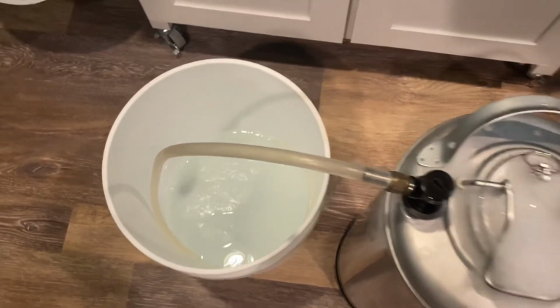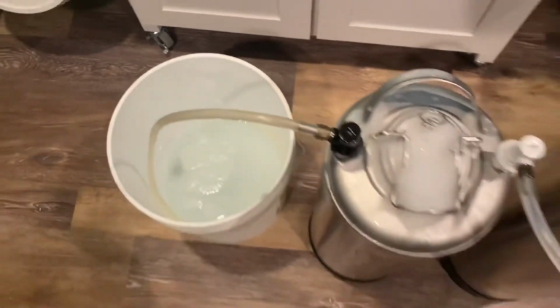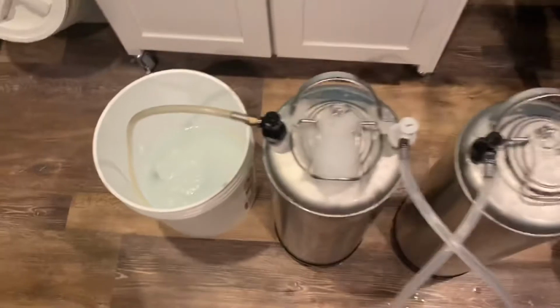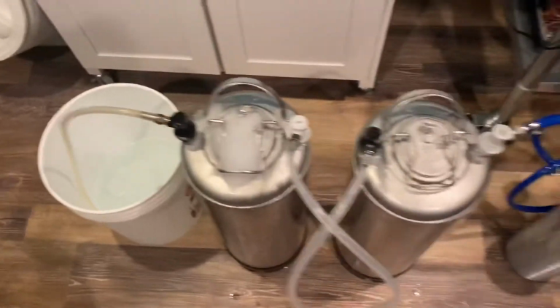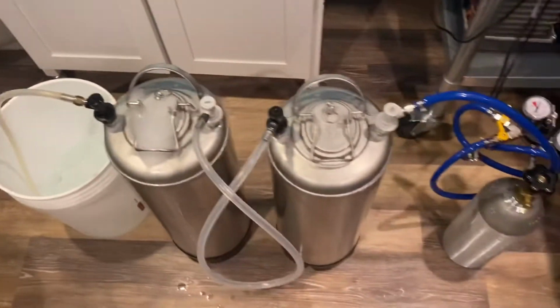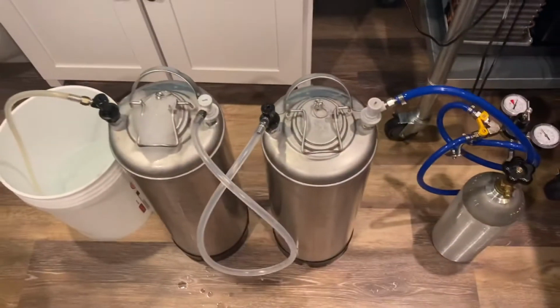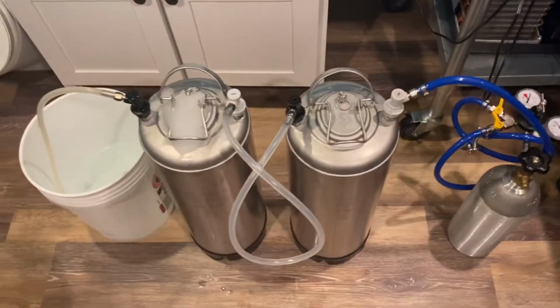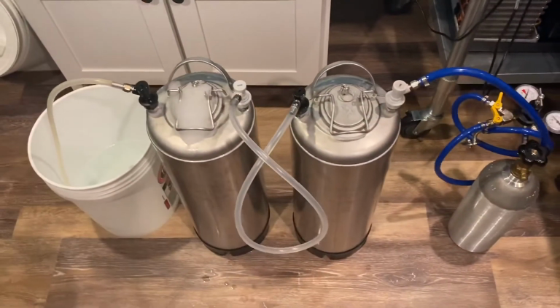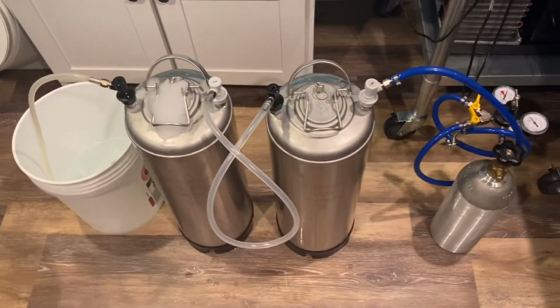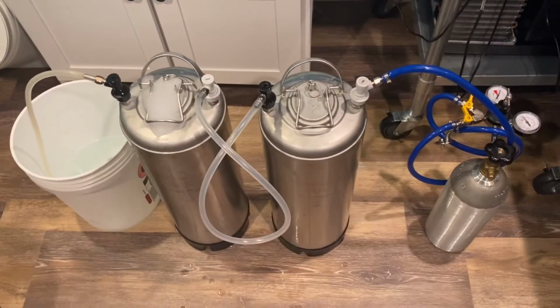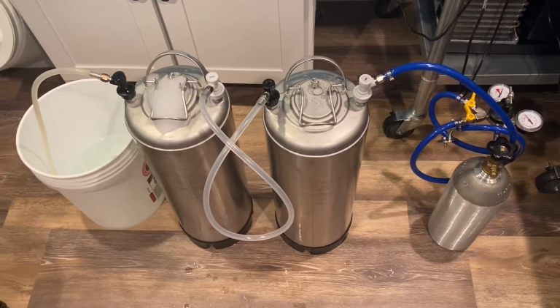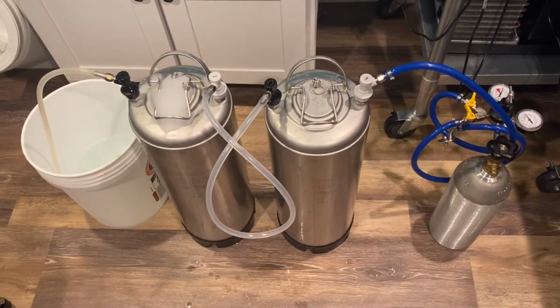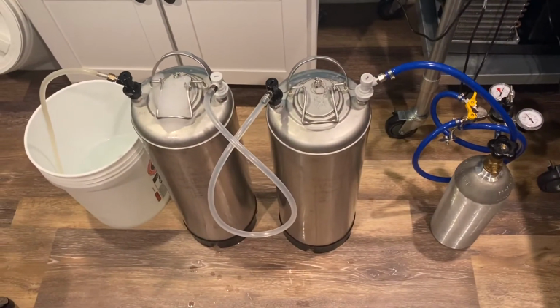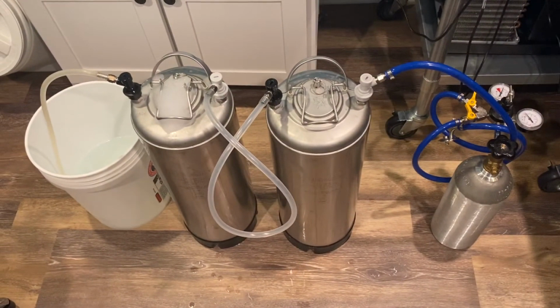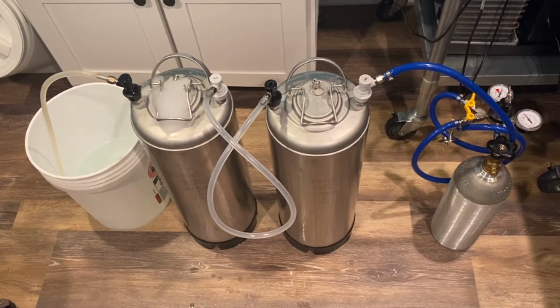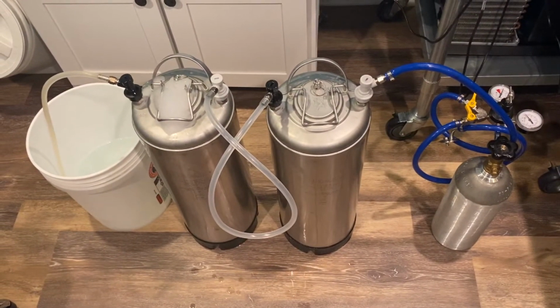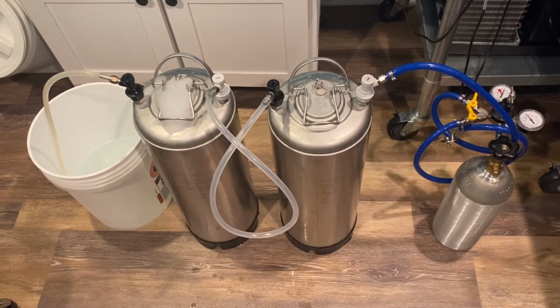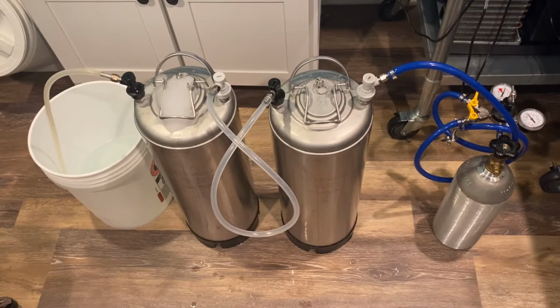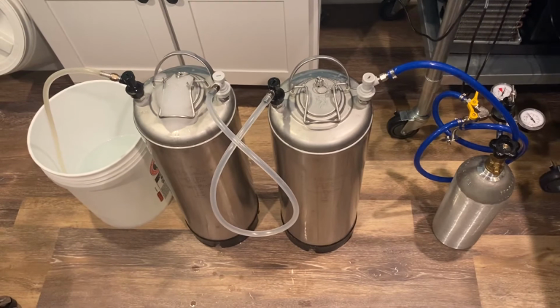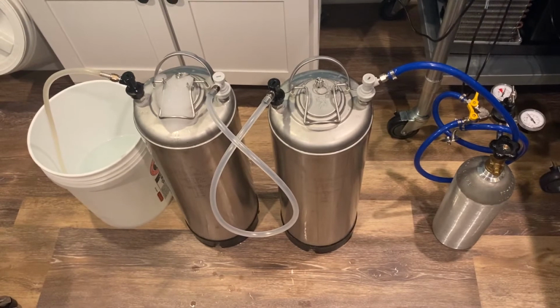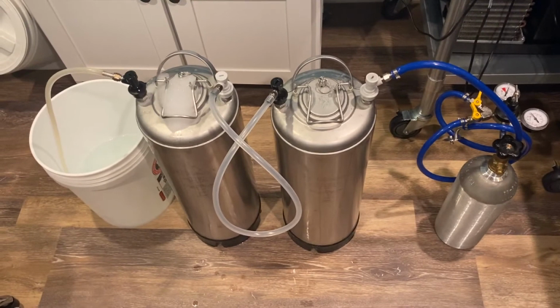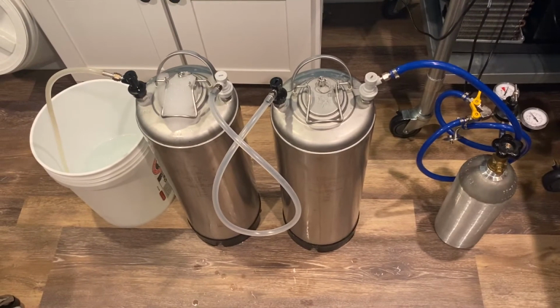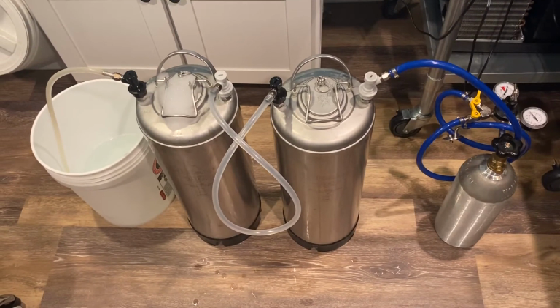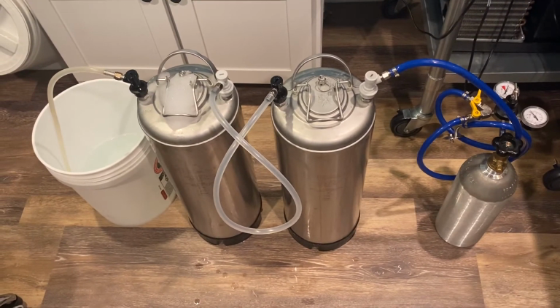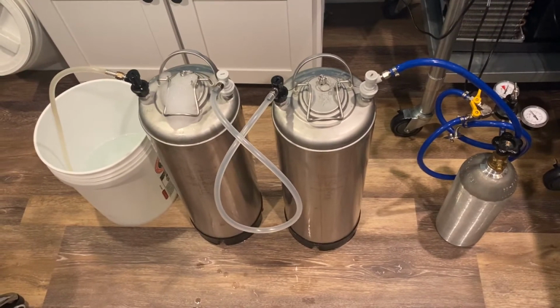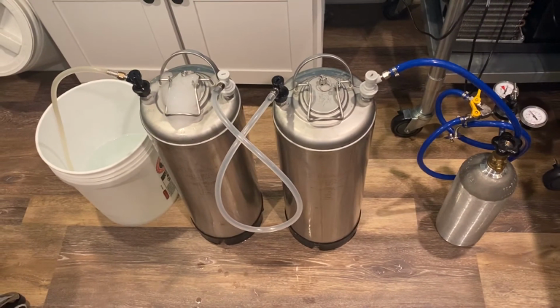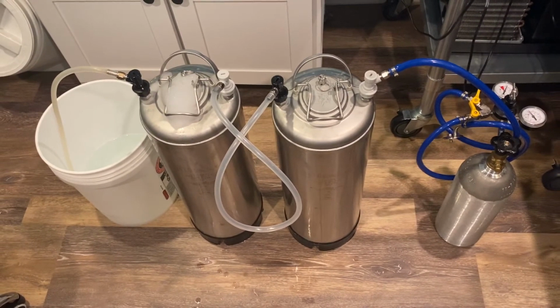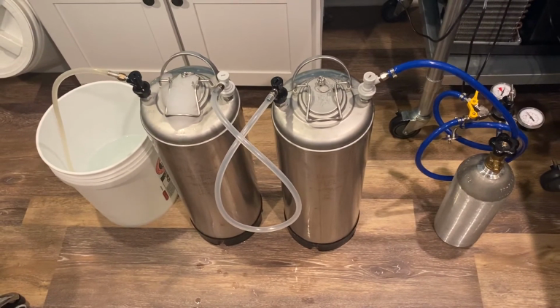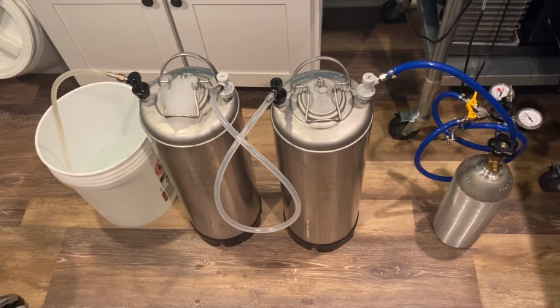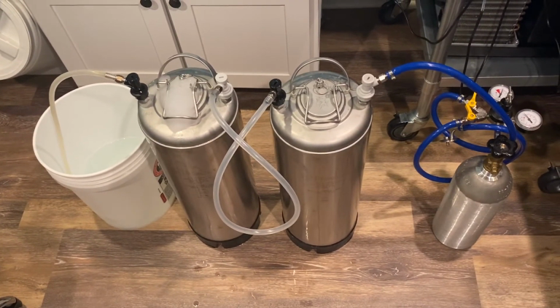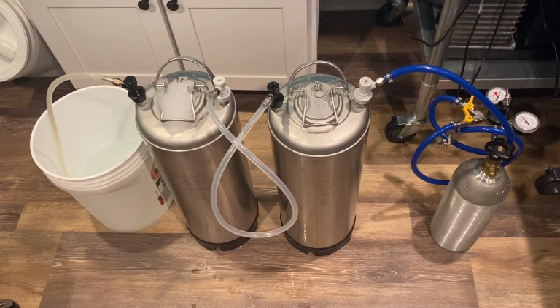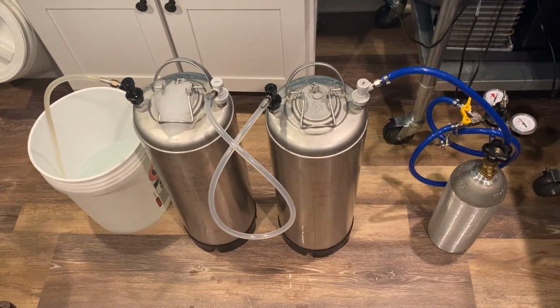So the end result when this is all done is two completely purged kegs, because we filled them with sanitizer and then used CO2 to push it out.